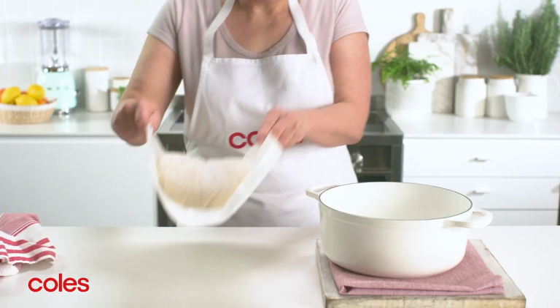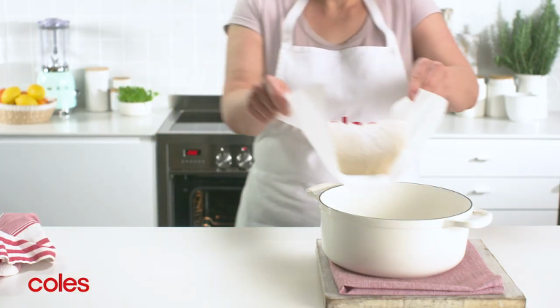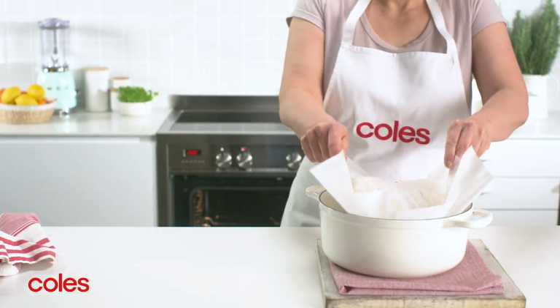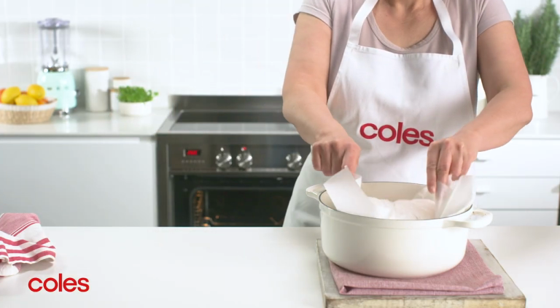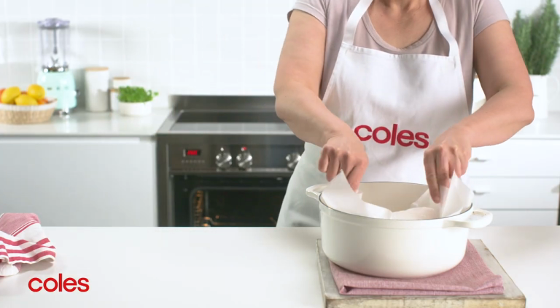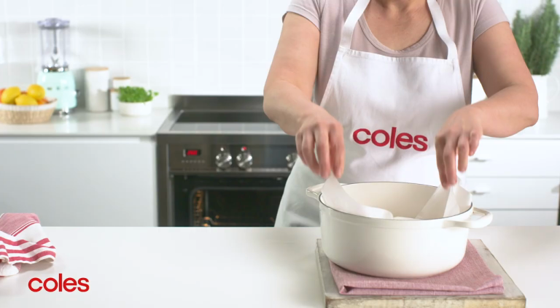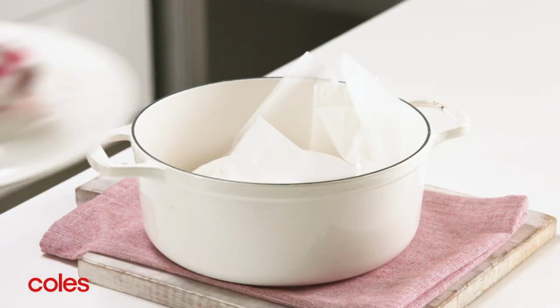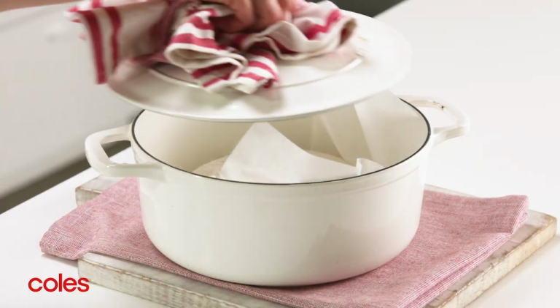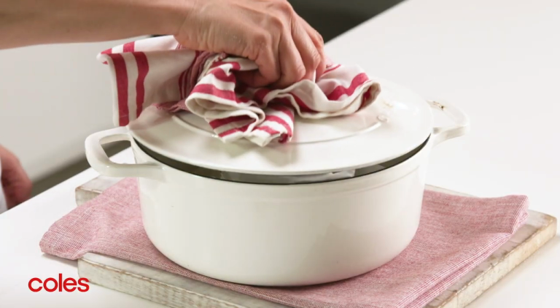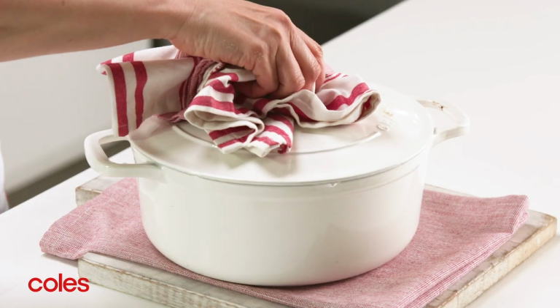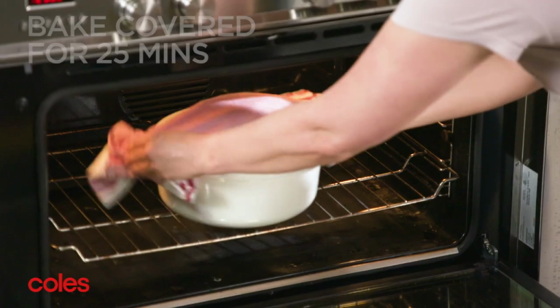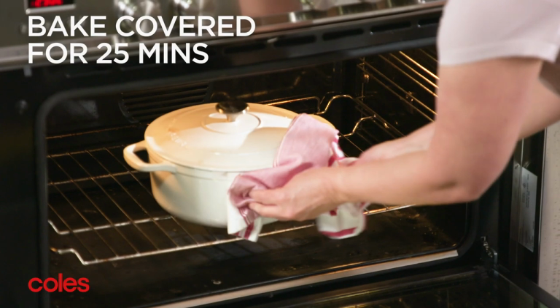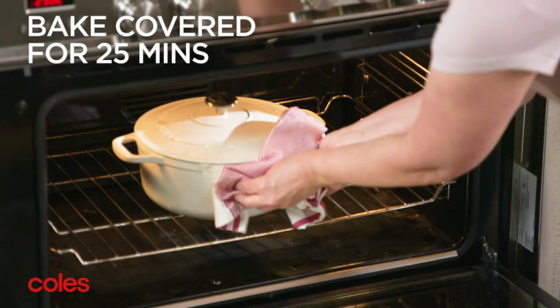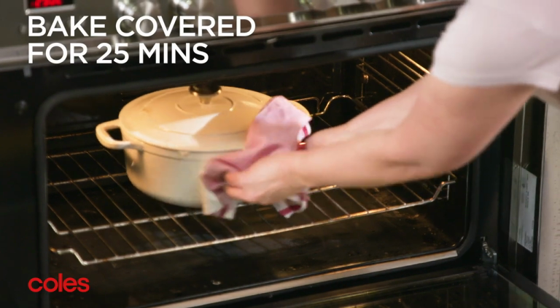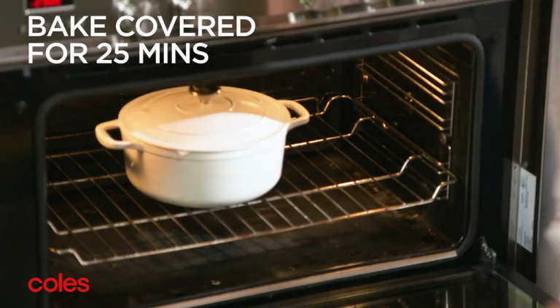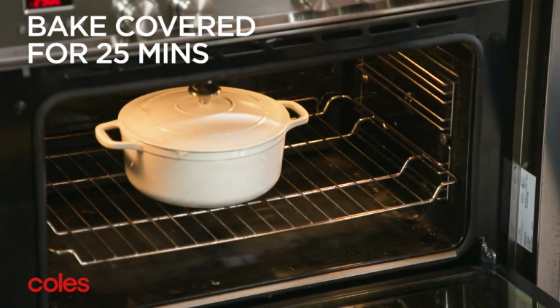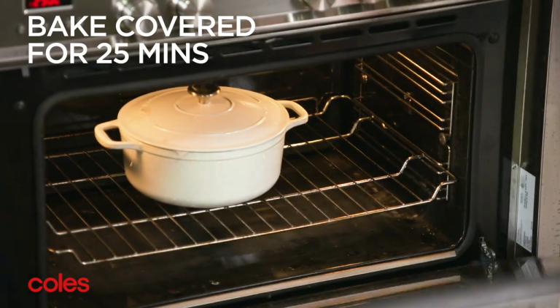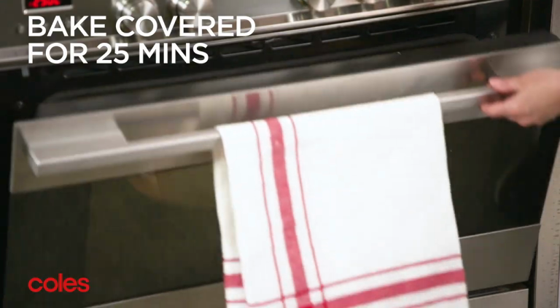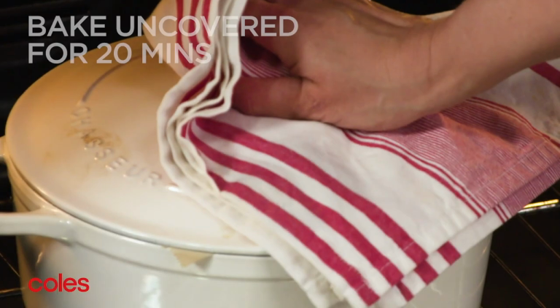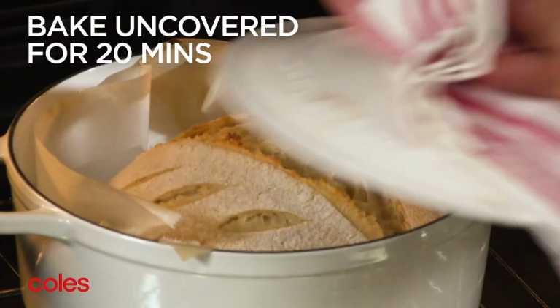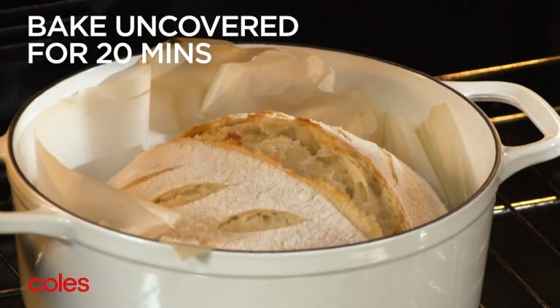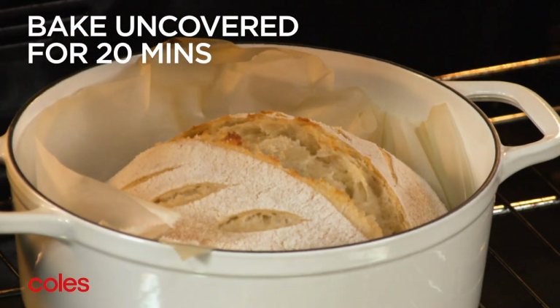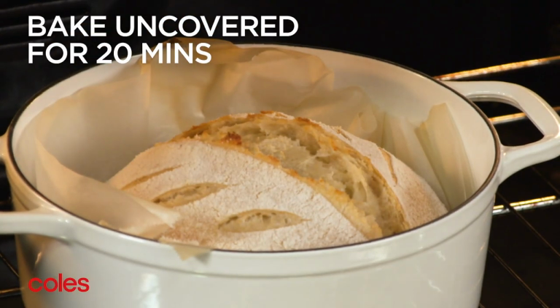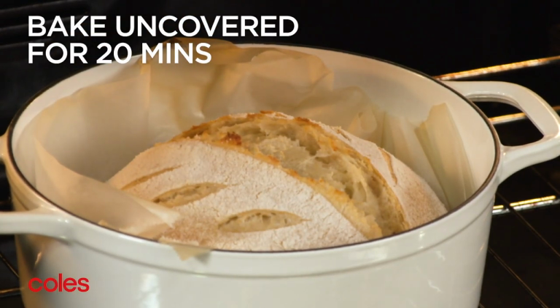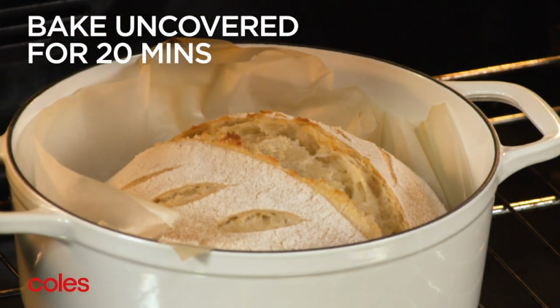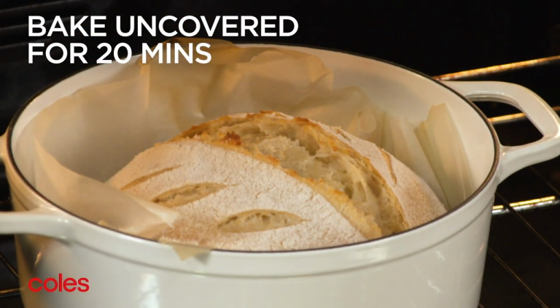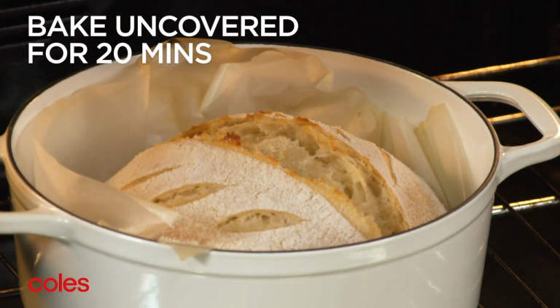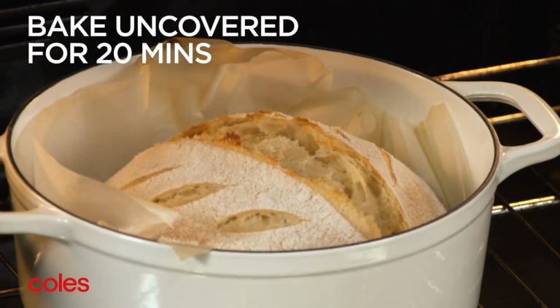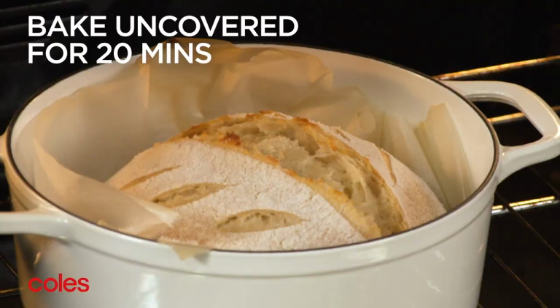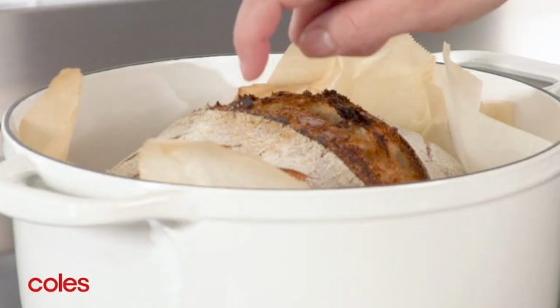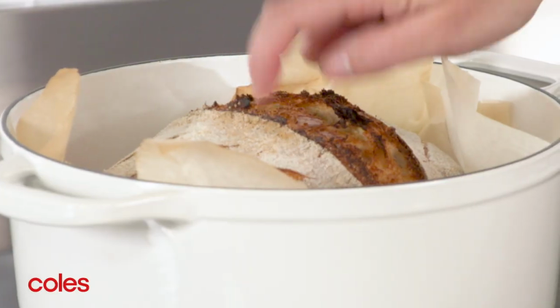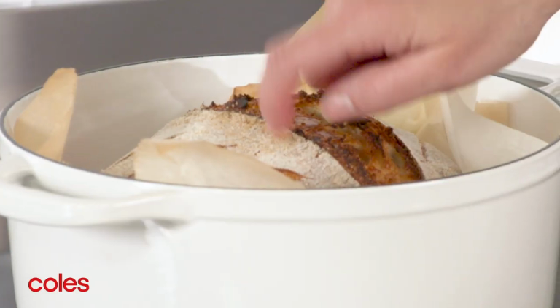Carefully place the dough in the hot casserole pot and pop on the lid. Bake covered for 25 minutes. Remove the lid and bake uncovered for a further 20 minutes, or until the bread is golden brown and hollow when tapped.